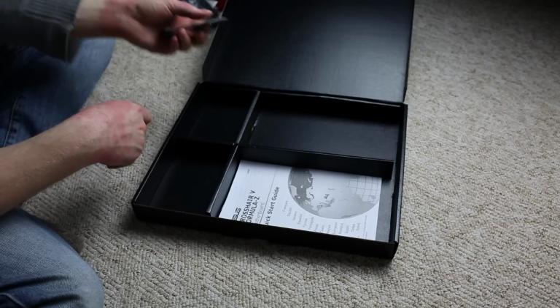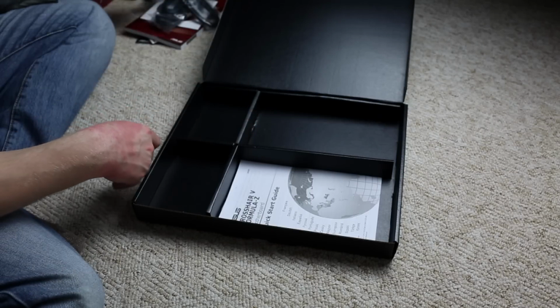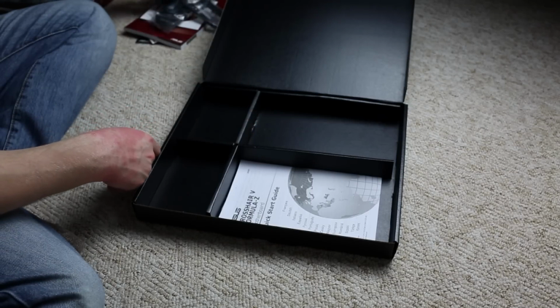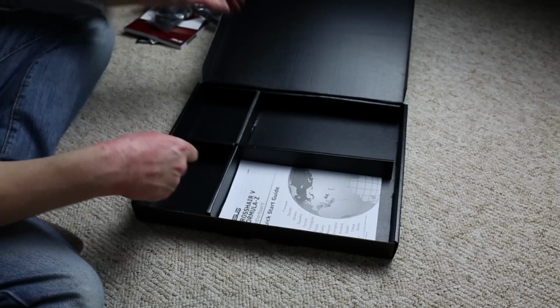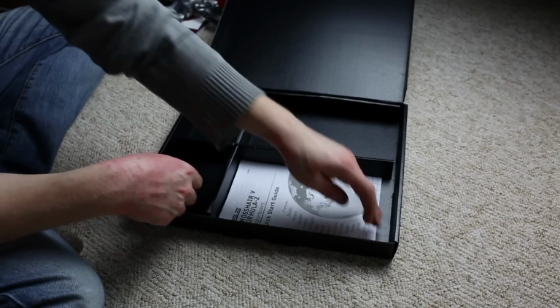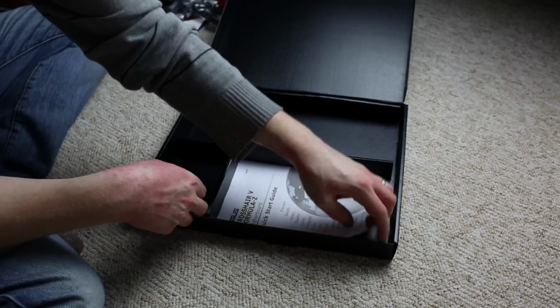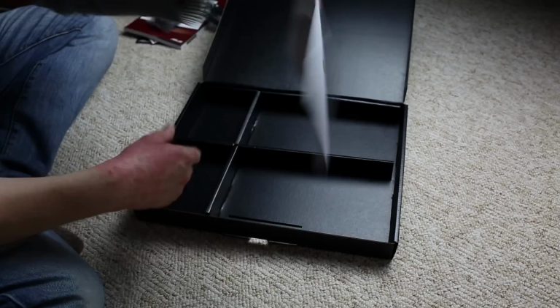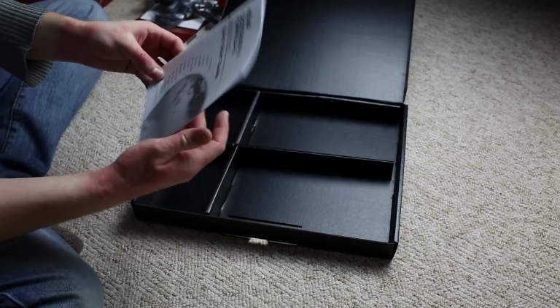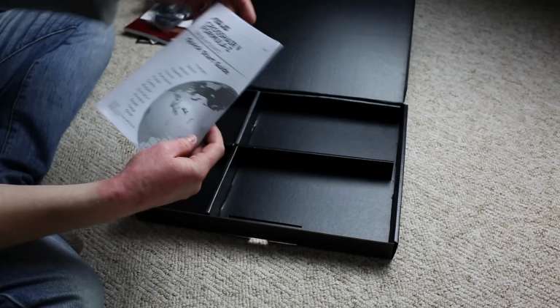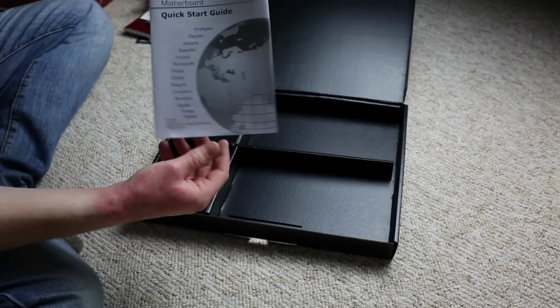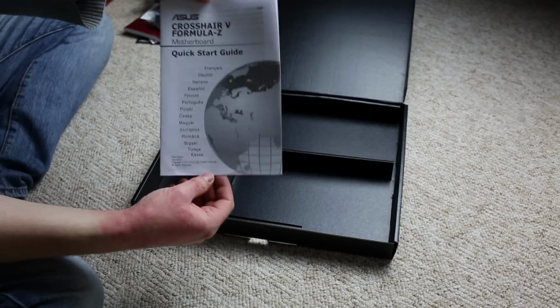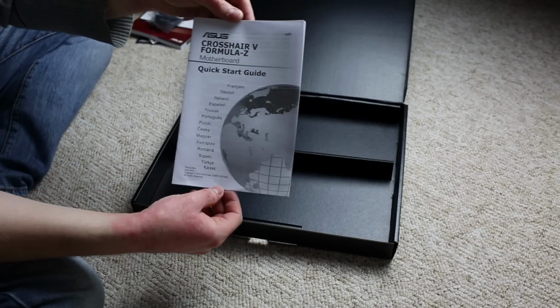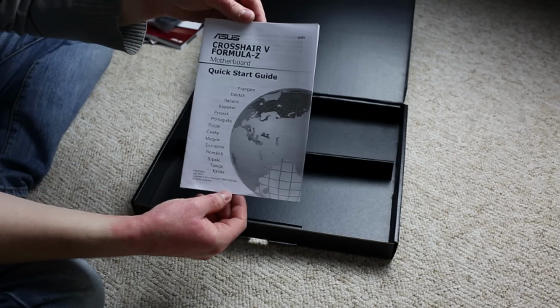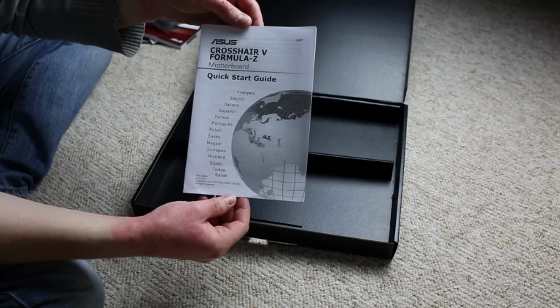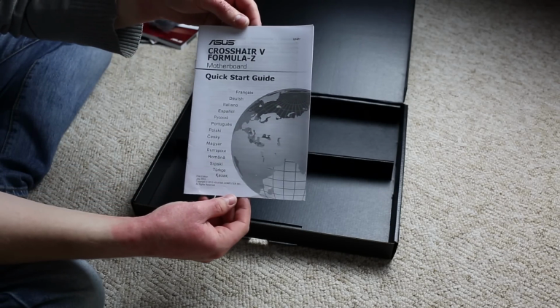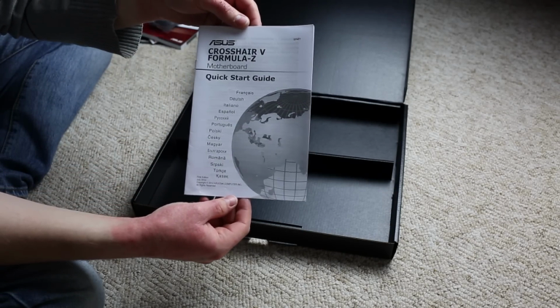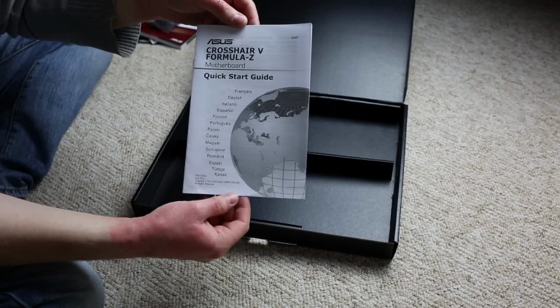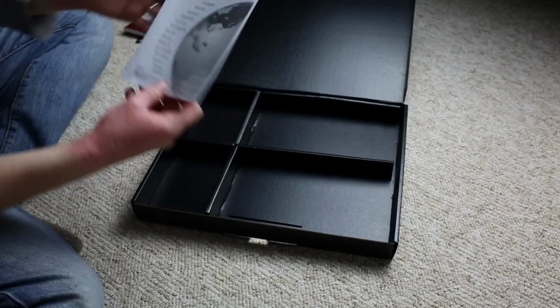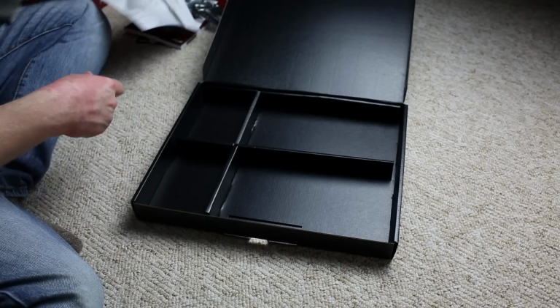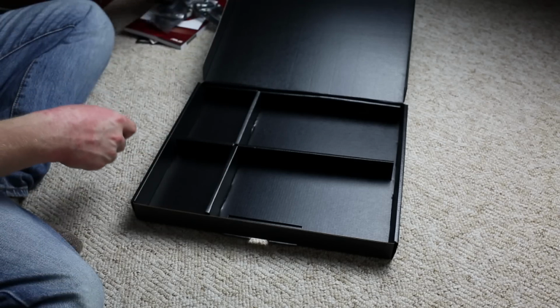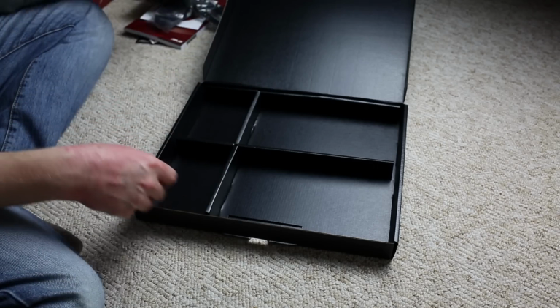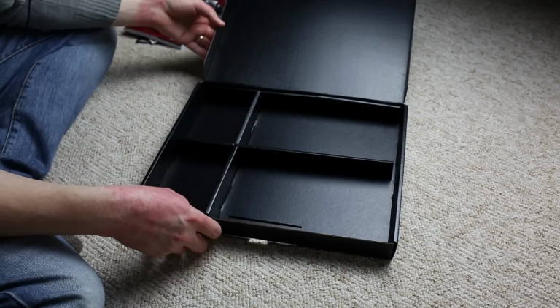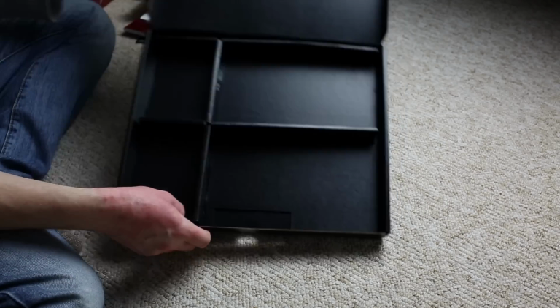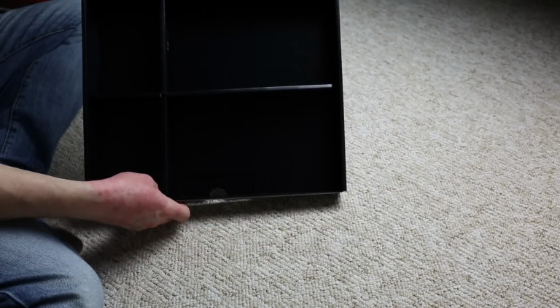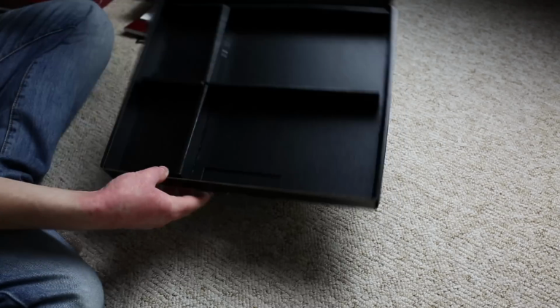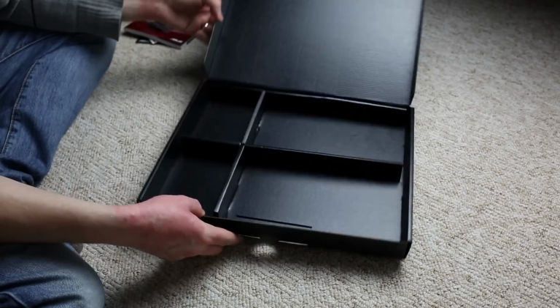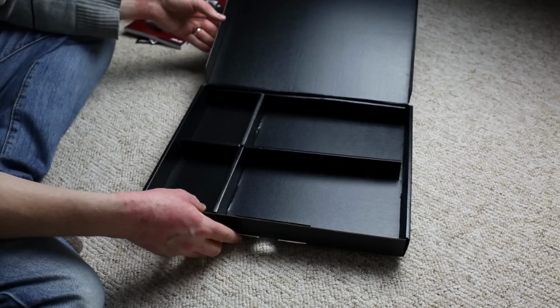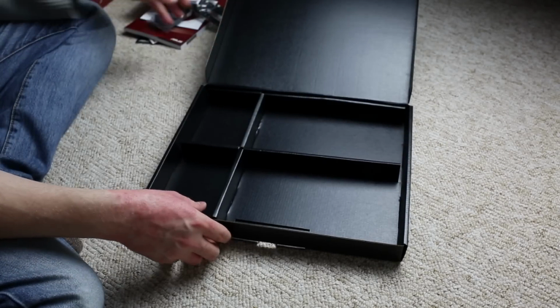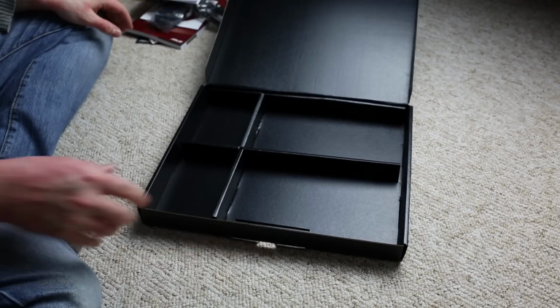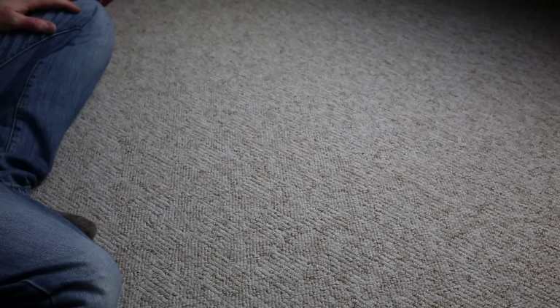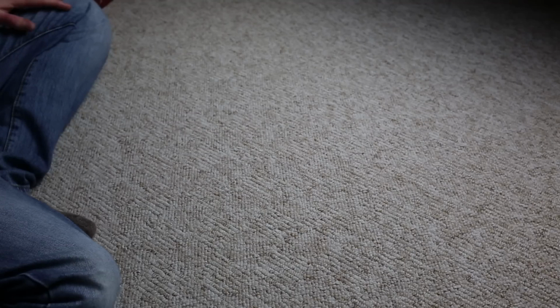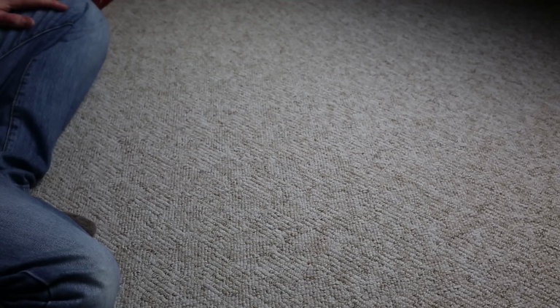Last but not least, we have the quick start guide, which you'll want to look at to know where to plug things in and what you should or don't need to plug in if you're going the regular non-overclocking route.